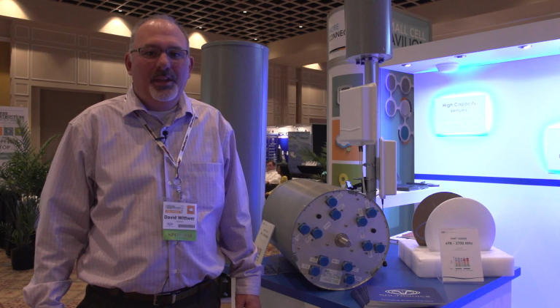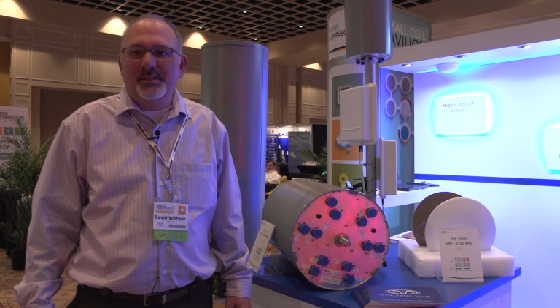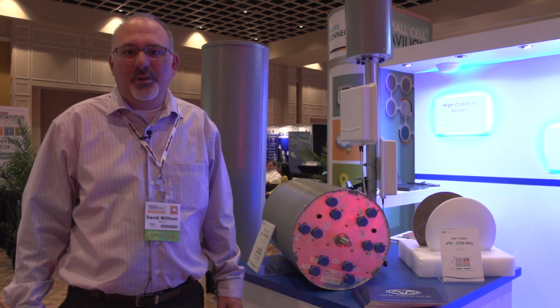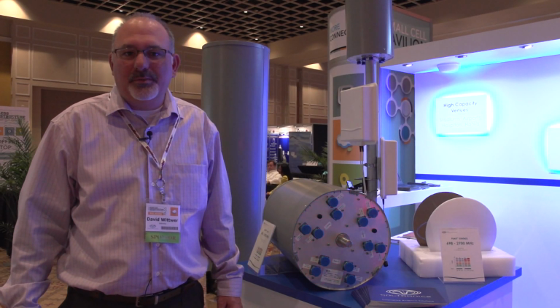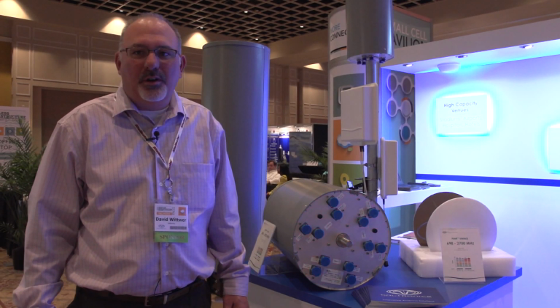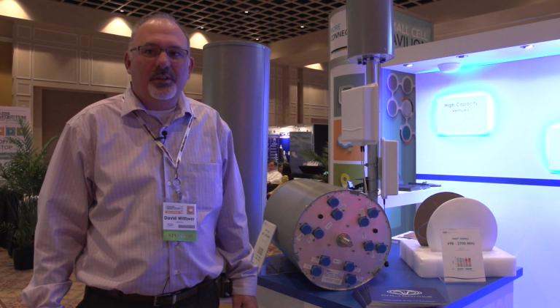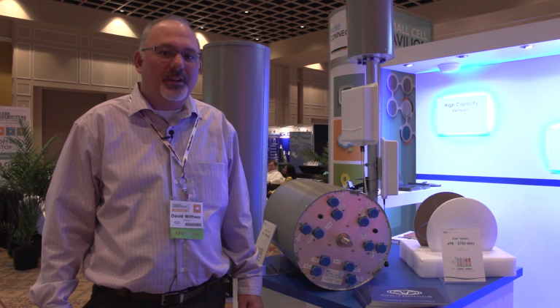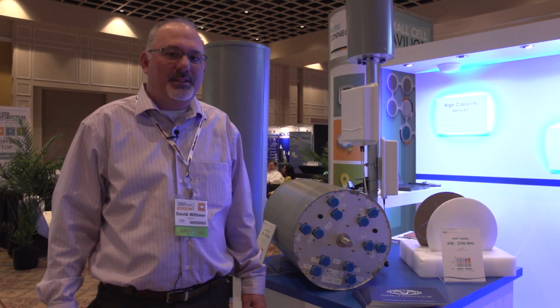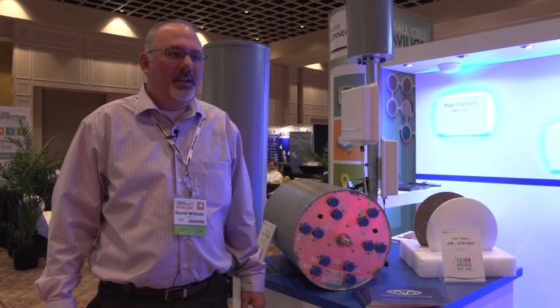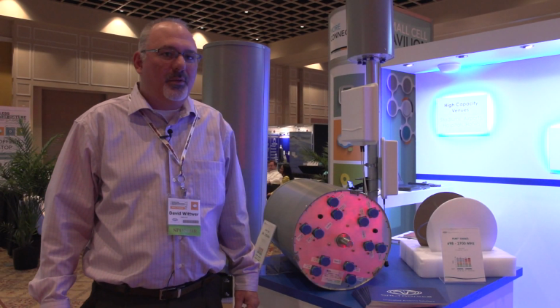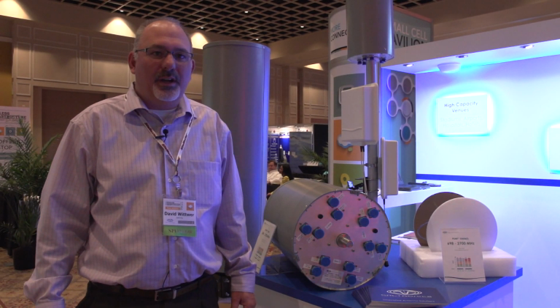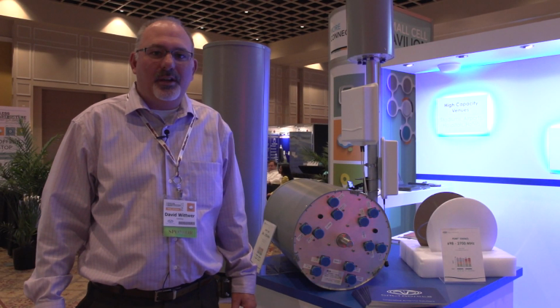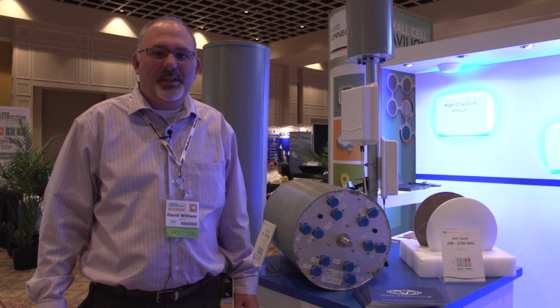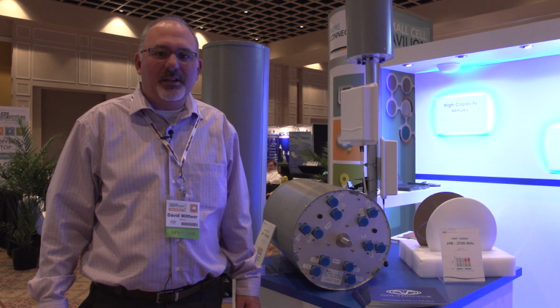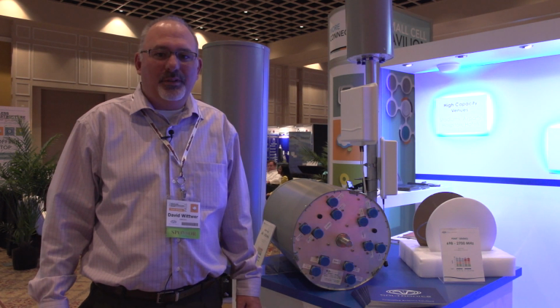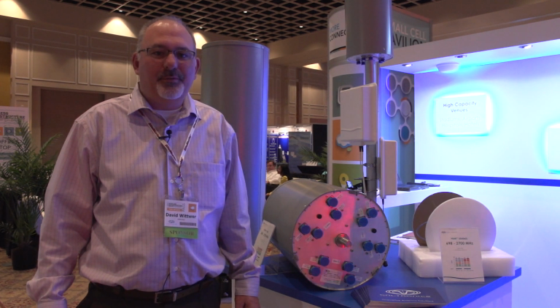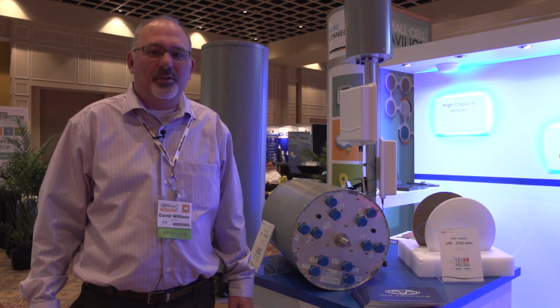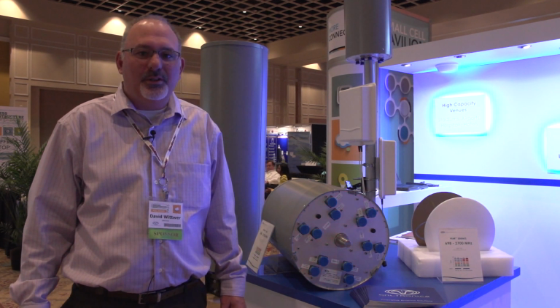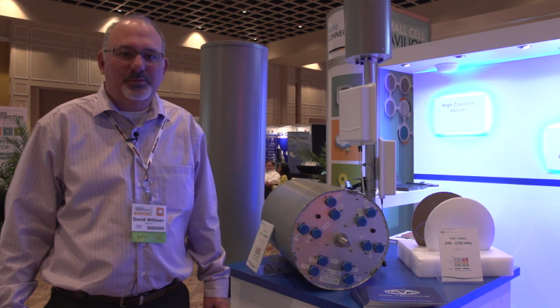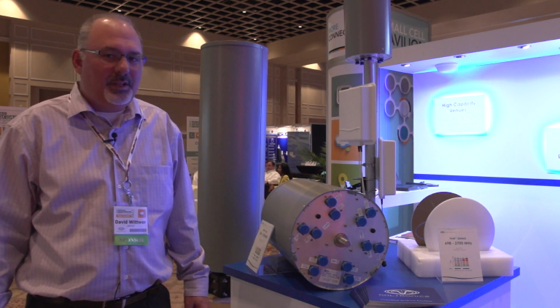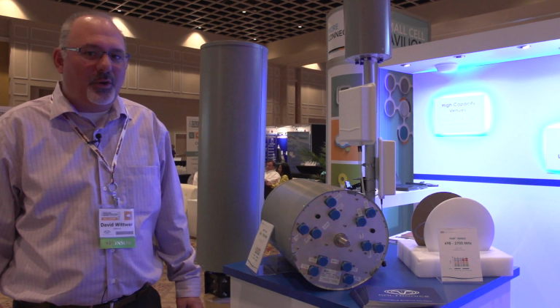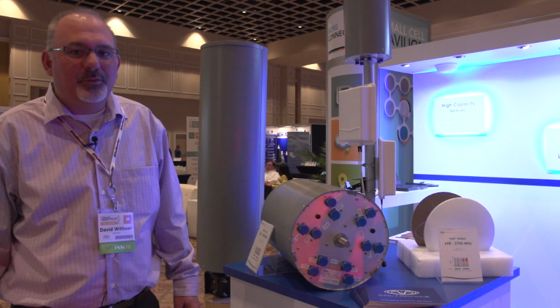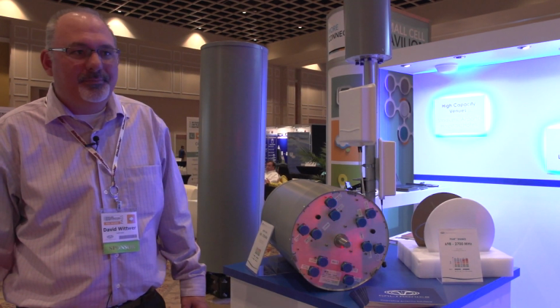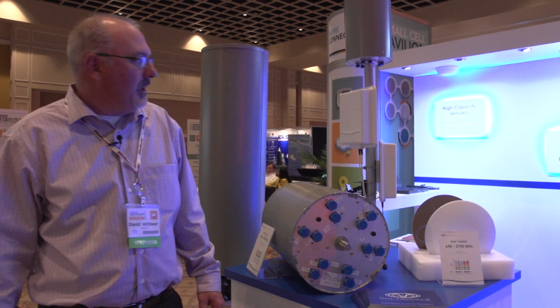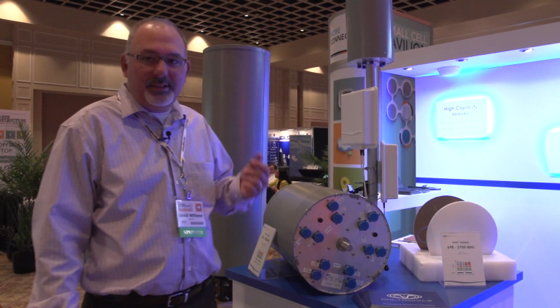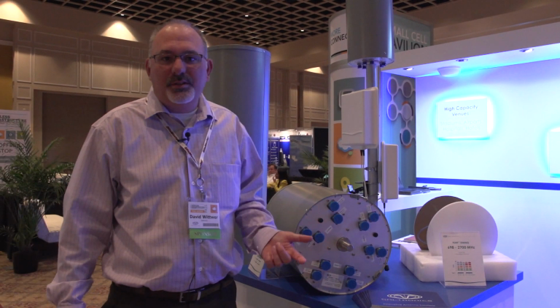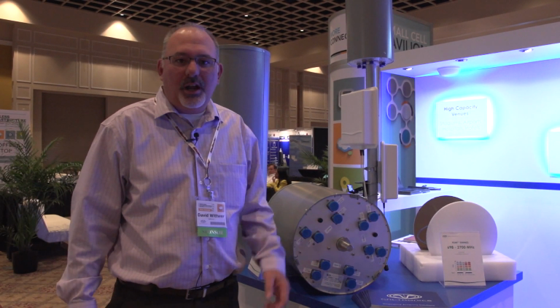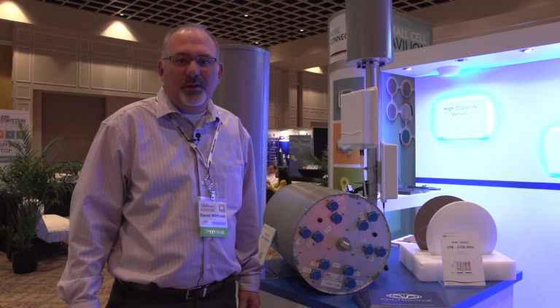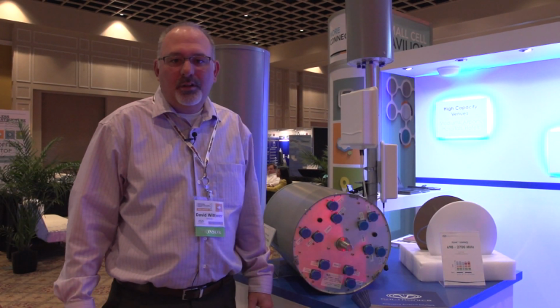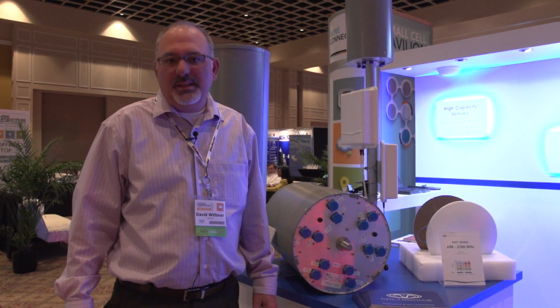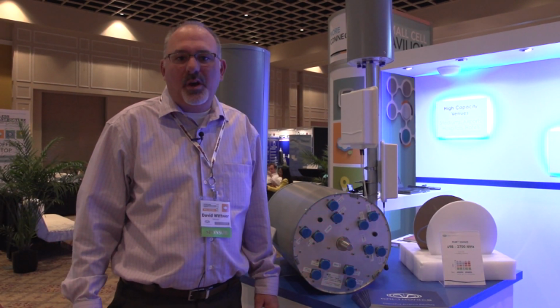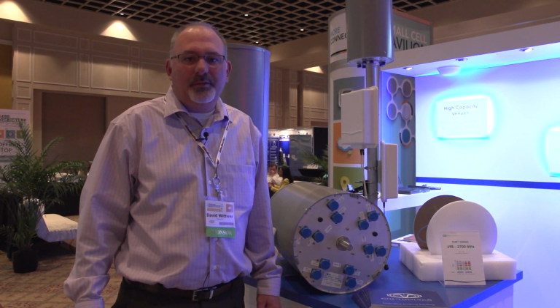My name is David Witwer and I'm the principal RF engineer for Galtronics. We're here at PCIA's Infrastructure Wireless Show in Orlando, Florida, and I'd like to introduce our outdoor DAS product offering.